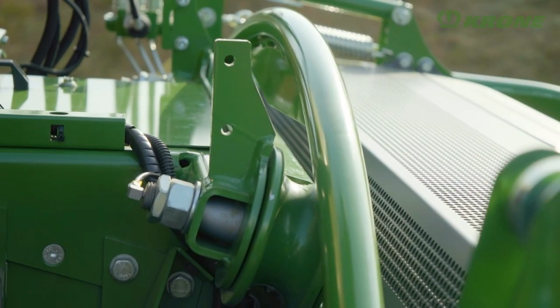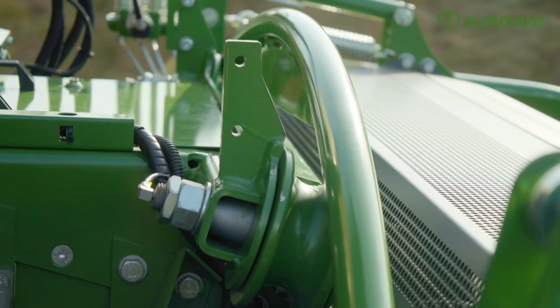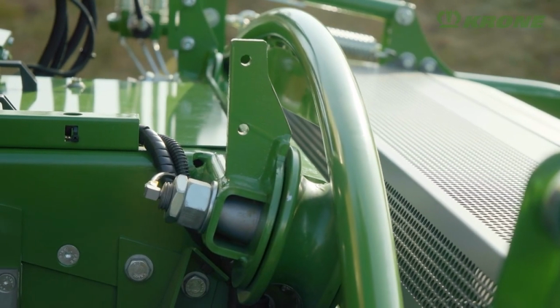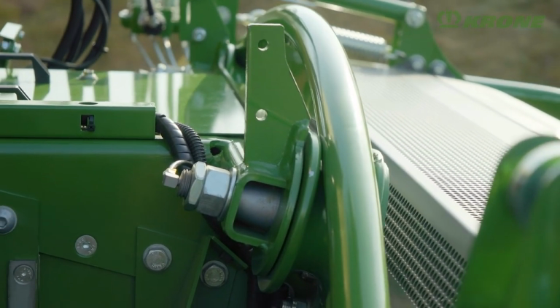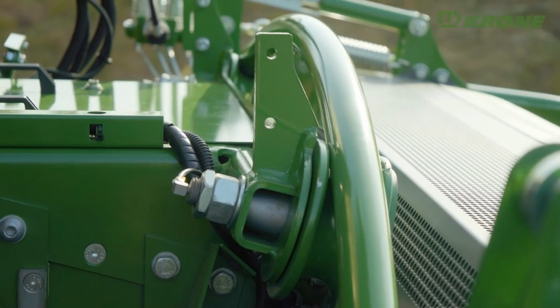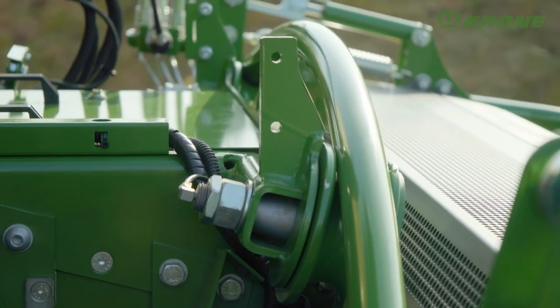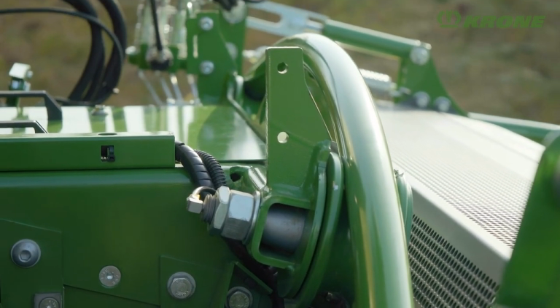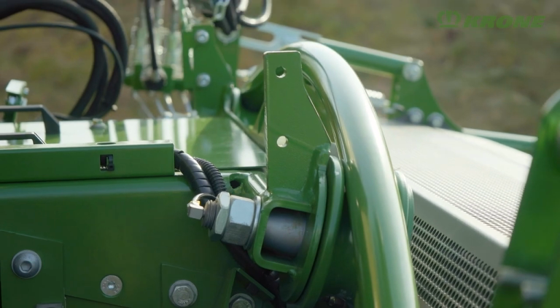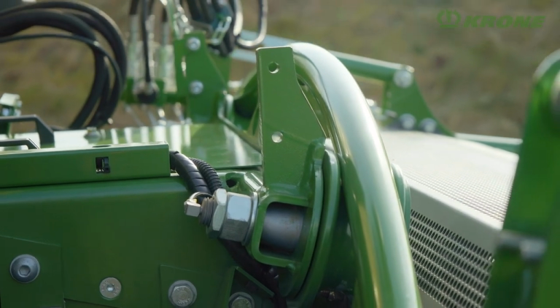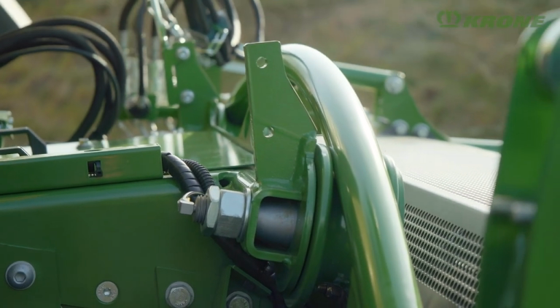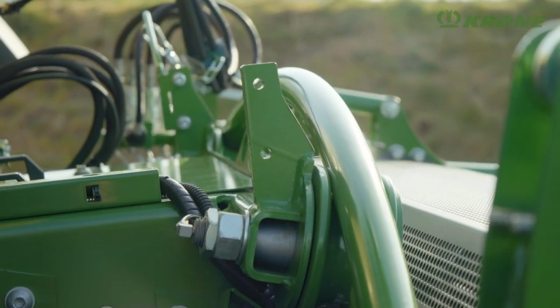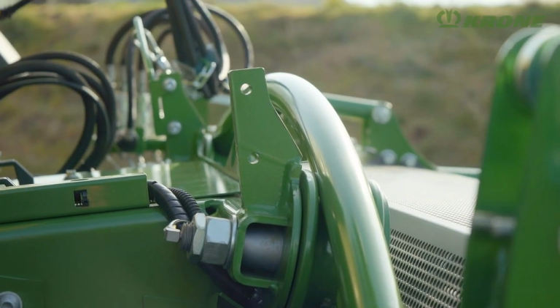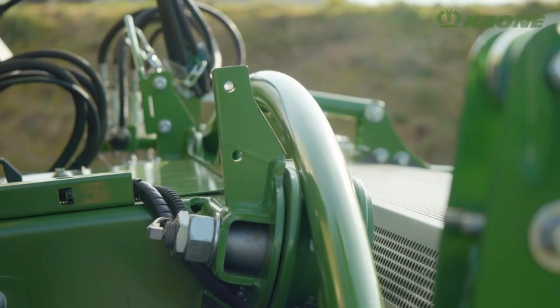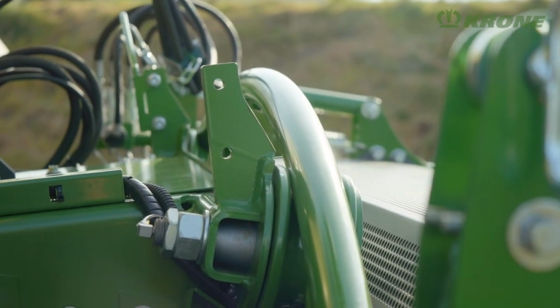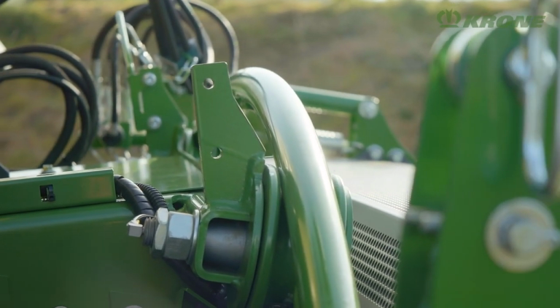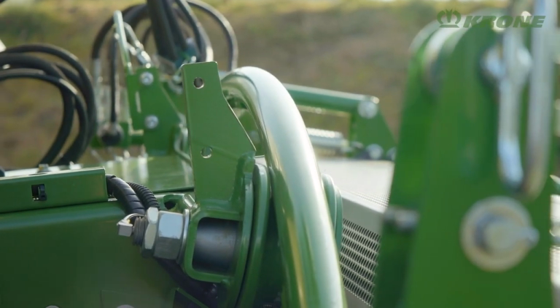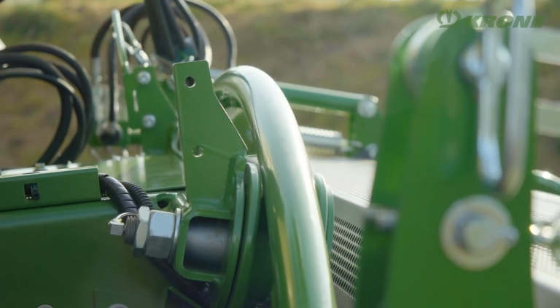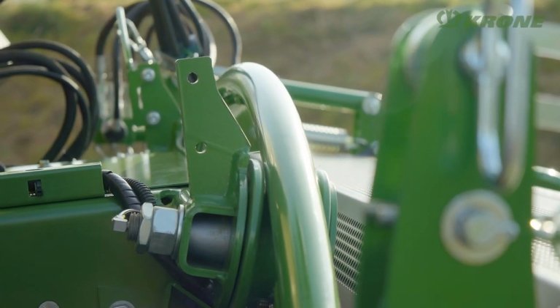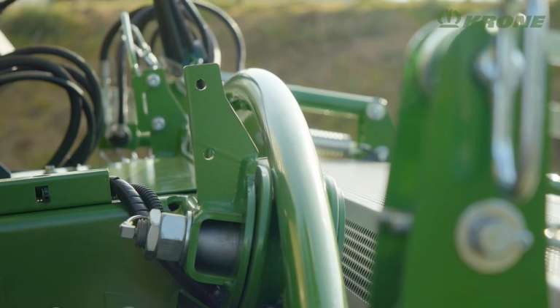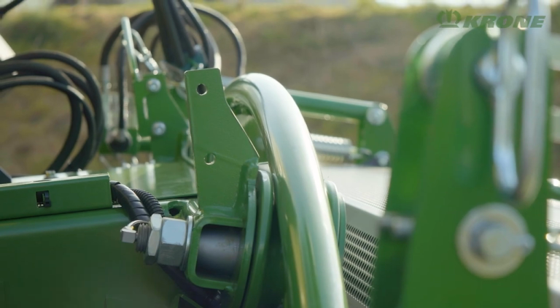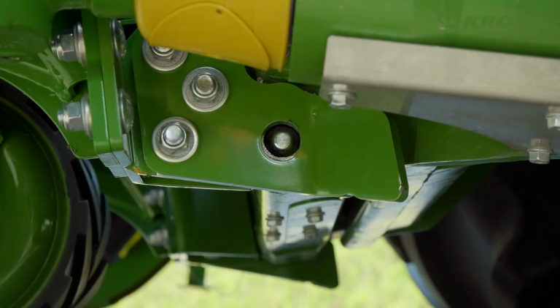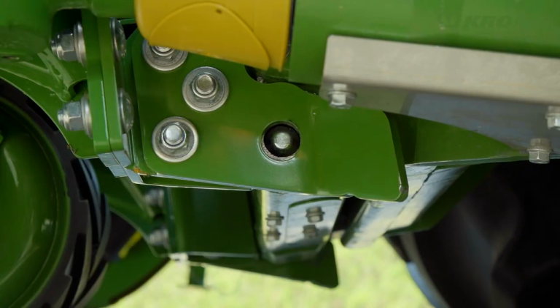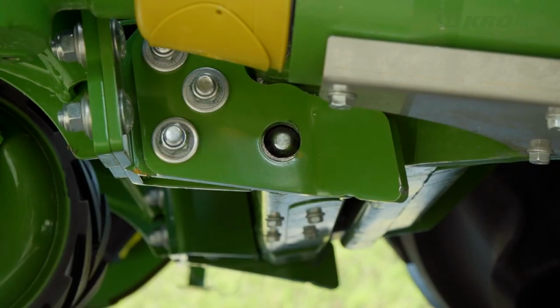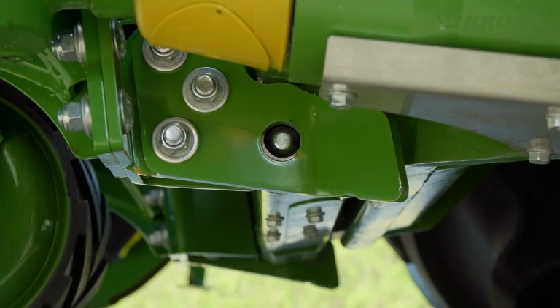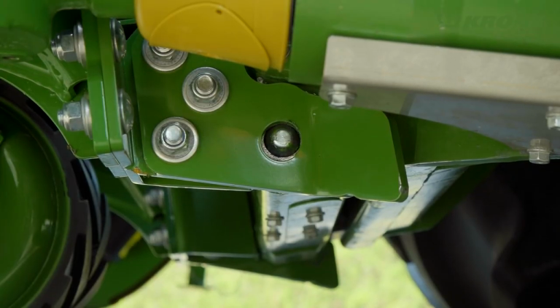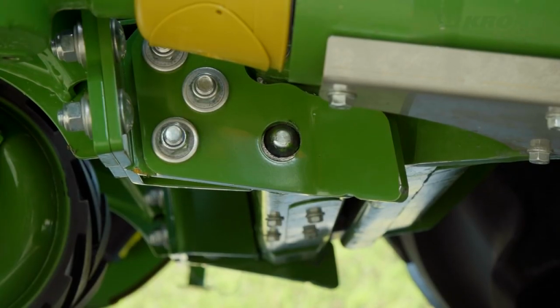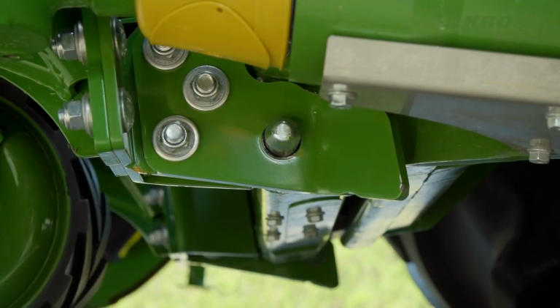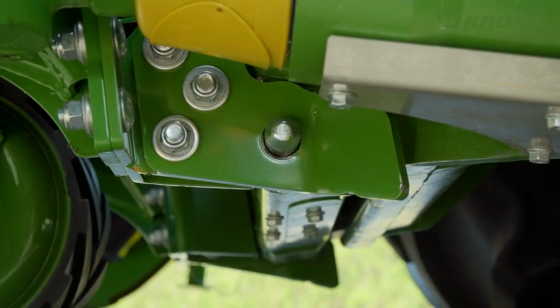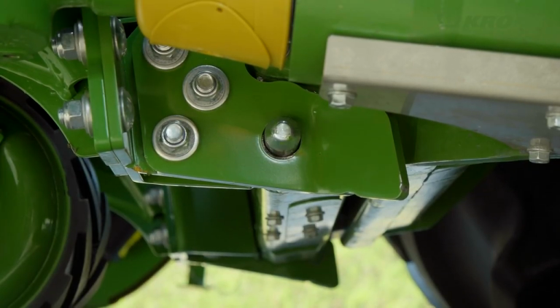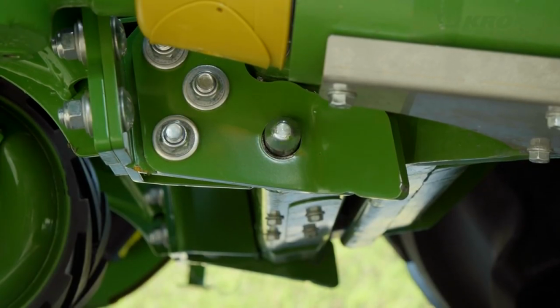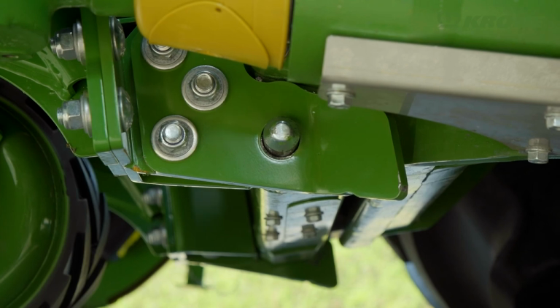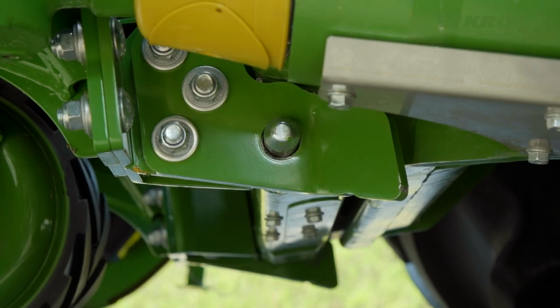Attaching the header to the forager is super easy. Two grooved rolls engage with the hoop on the header, then a latch is engaged to lock the header to the base machine. This is done with a touch of a button from the convenience of the cab.